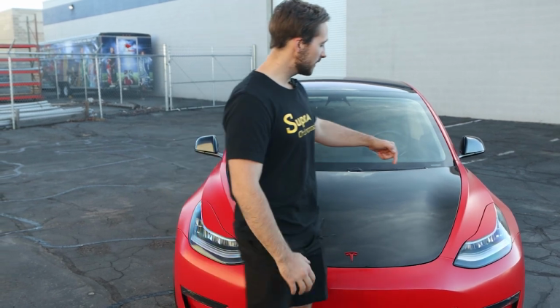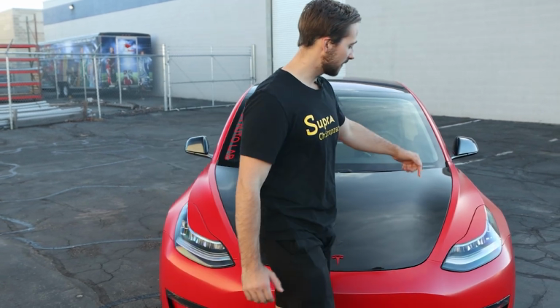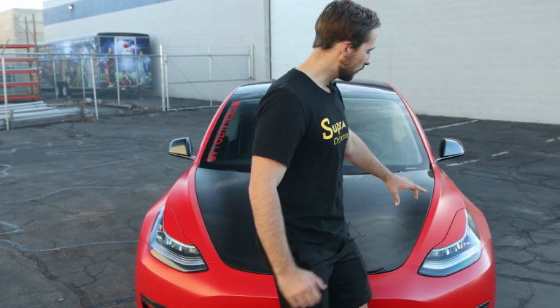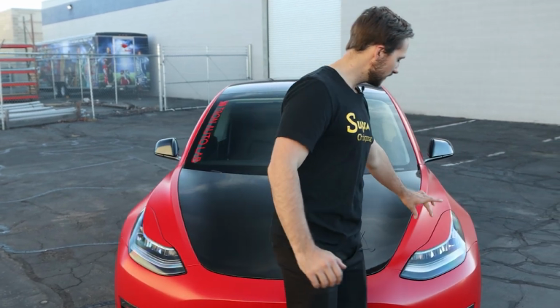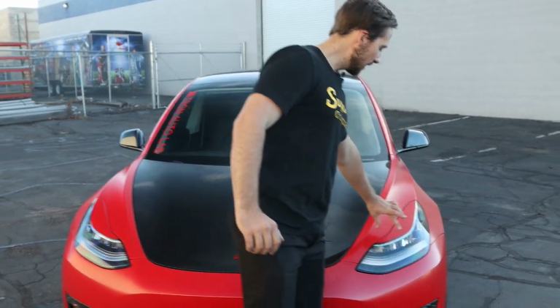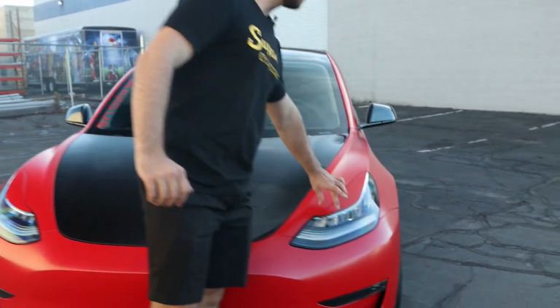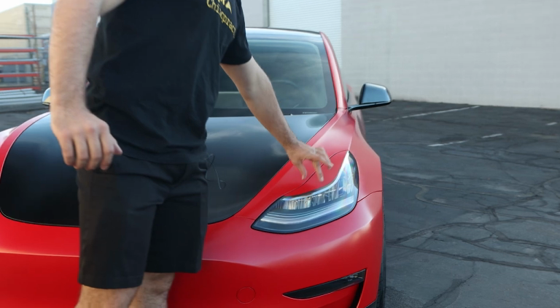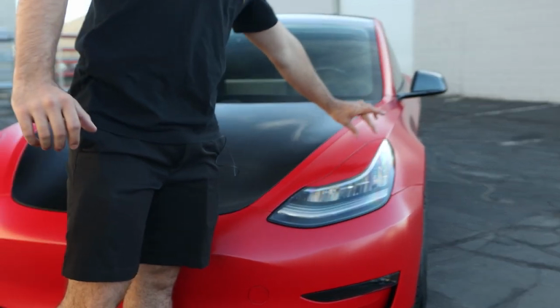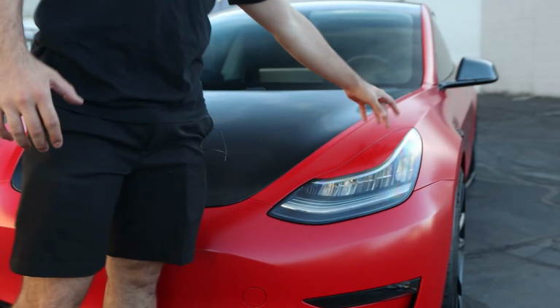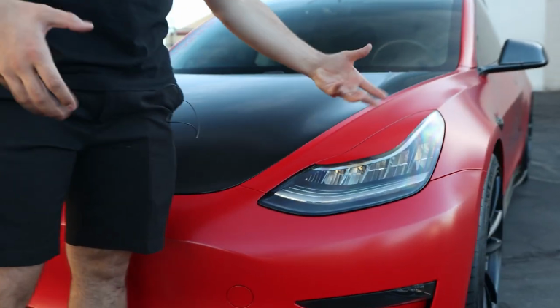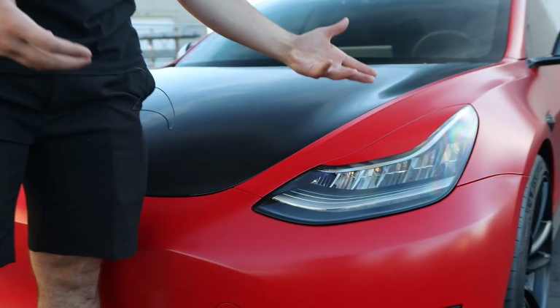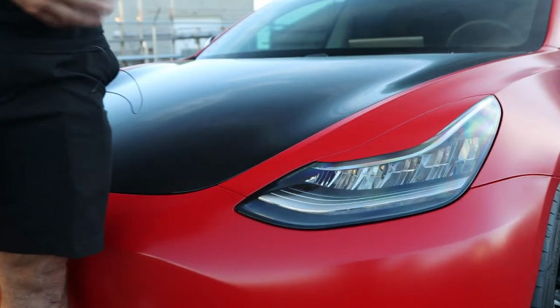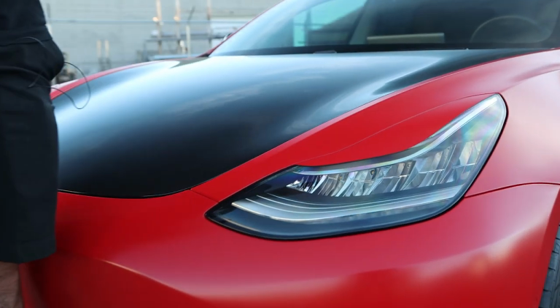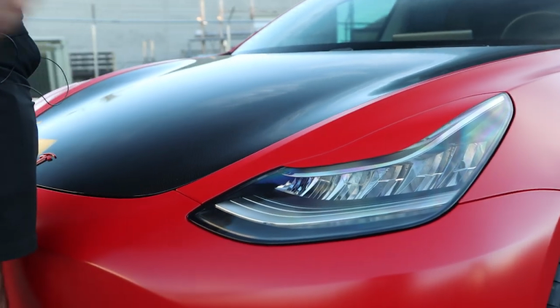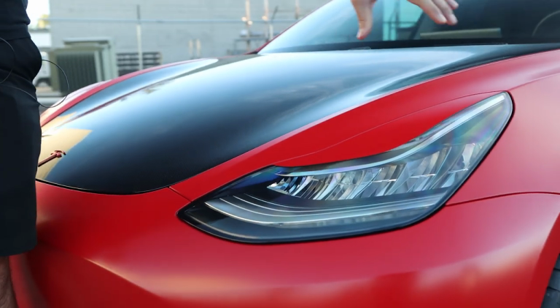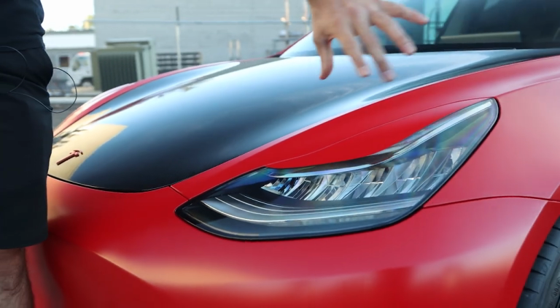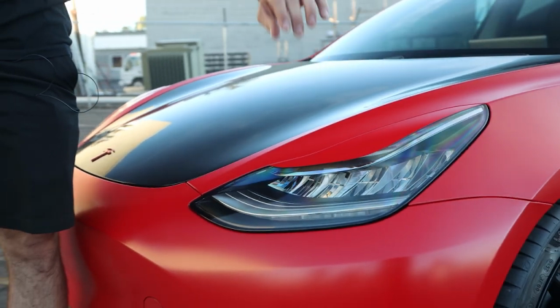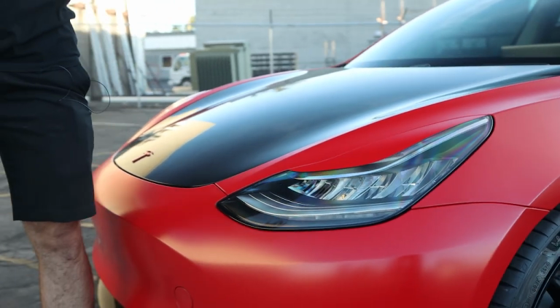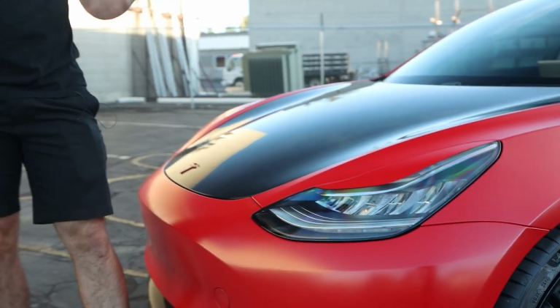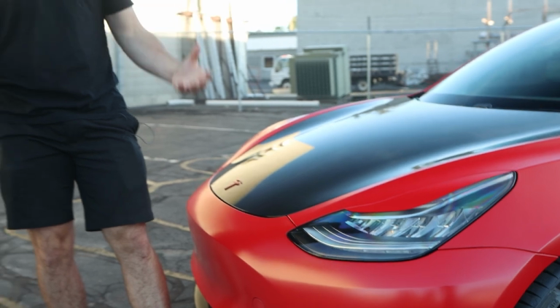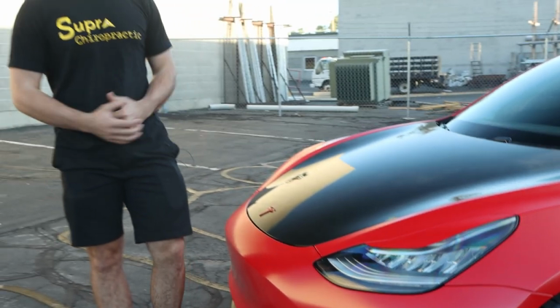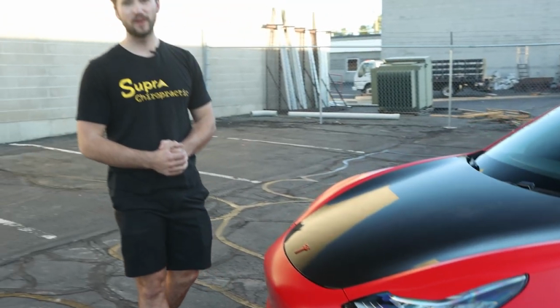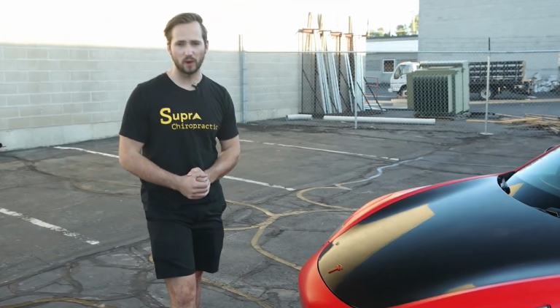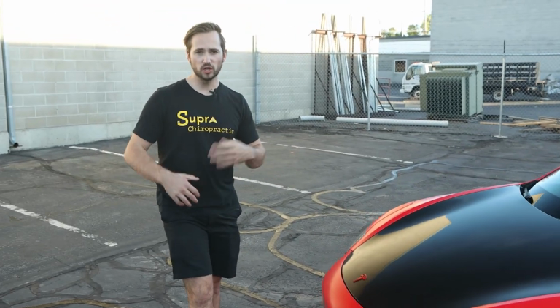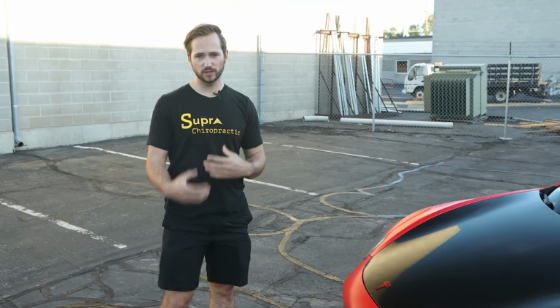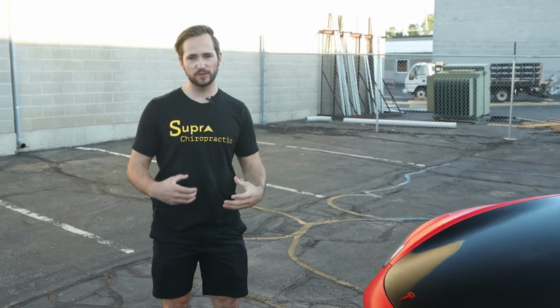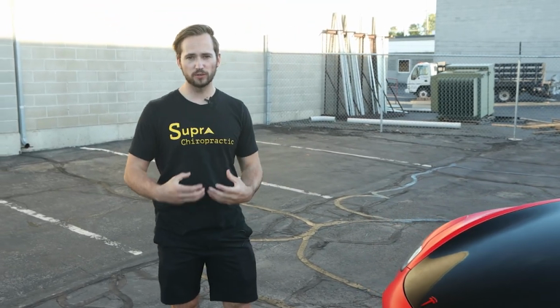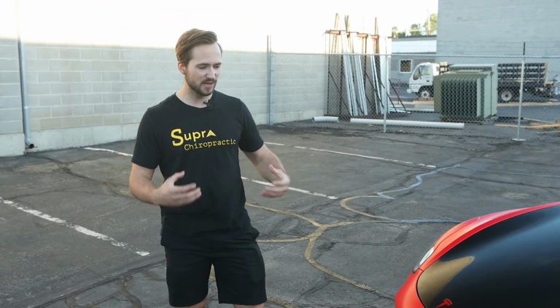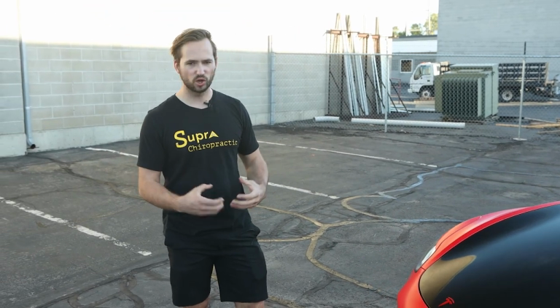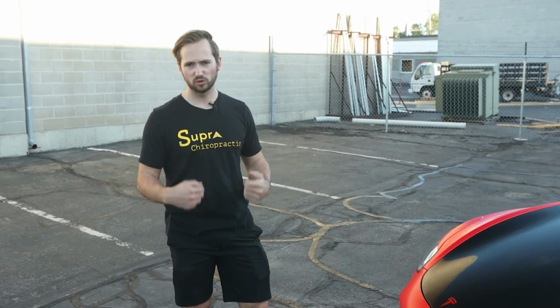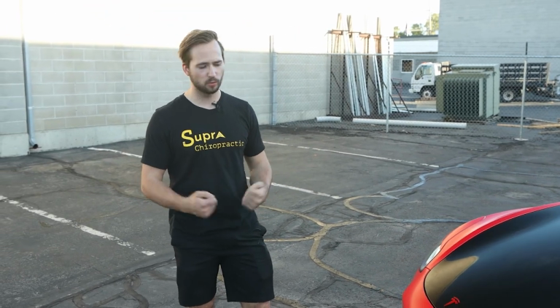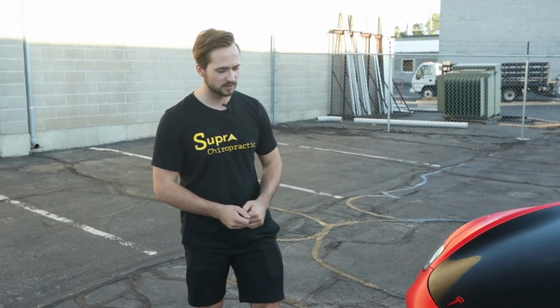Right next to that, we've added a little bit of vinyl here to kind of create eyelids on the Tesla. It makes the lights look a lot sleeker and a lot more aggressive as well. This goes with the overall theme of making this car look a little bit more aggressive.